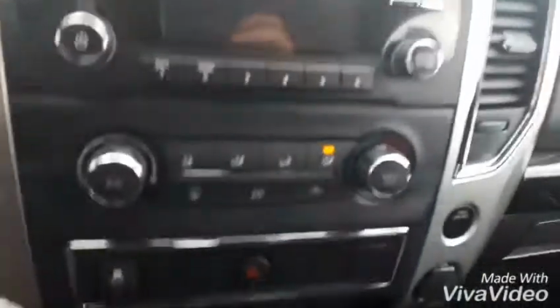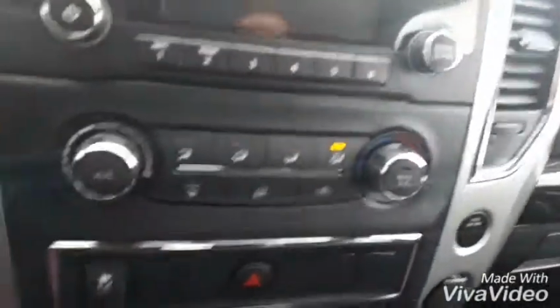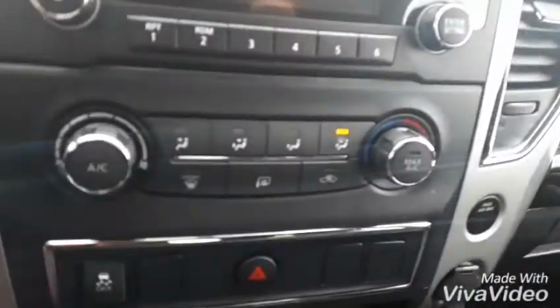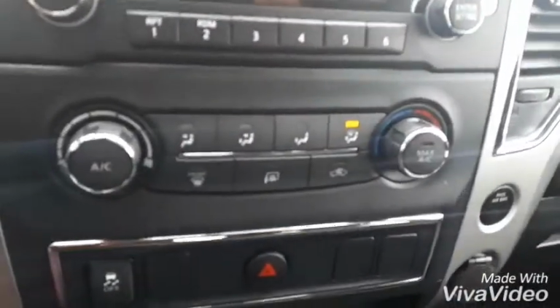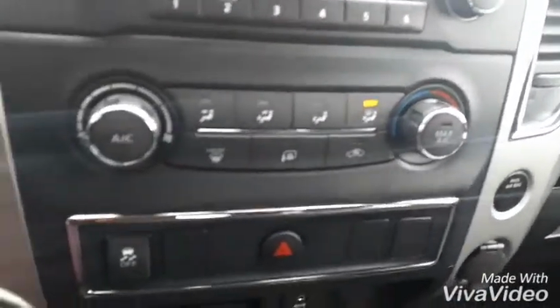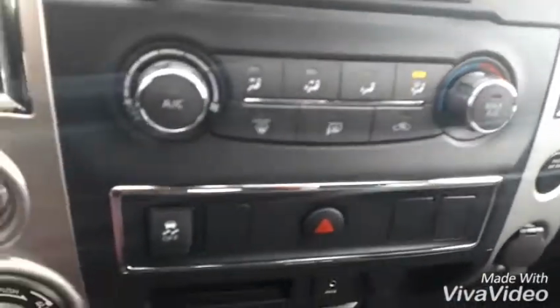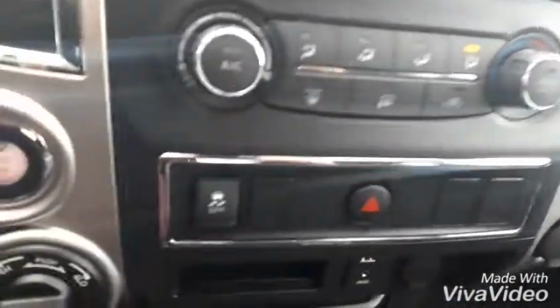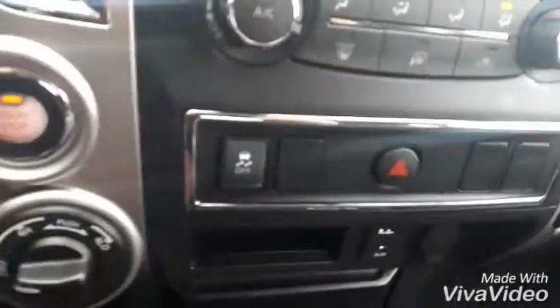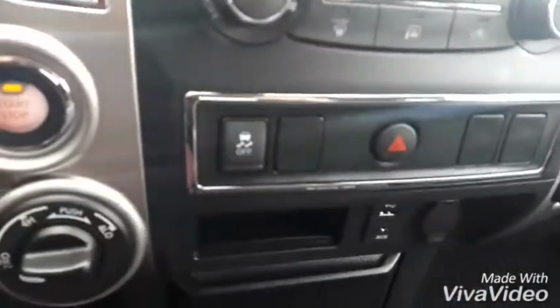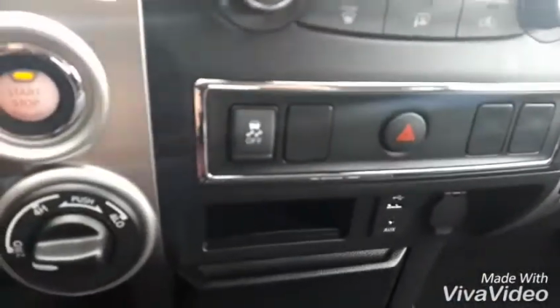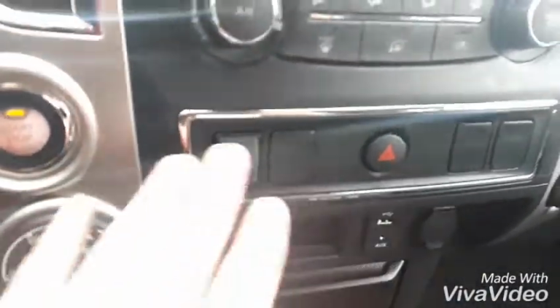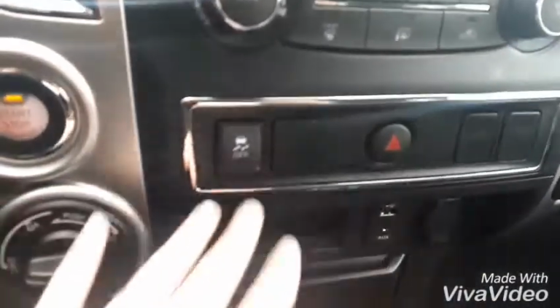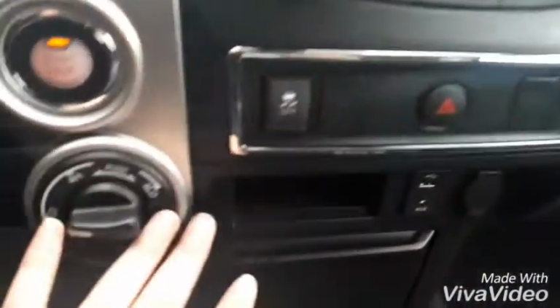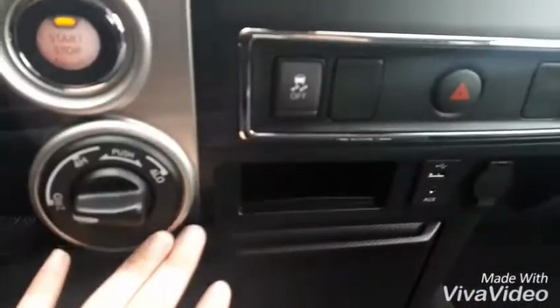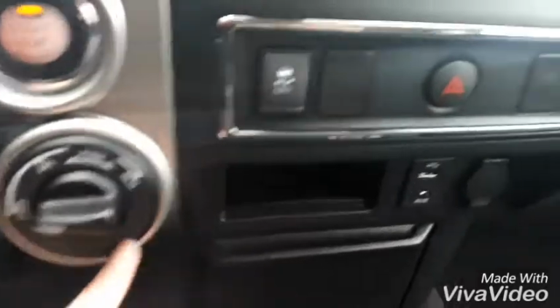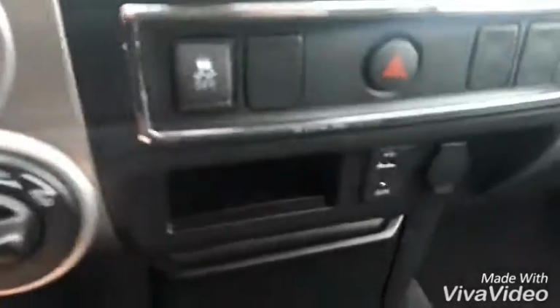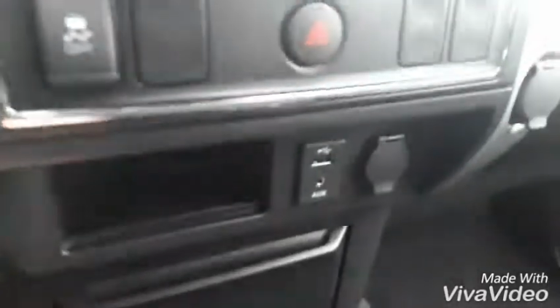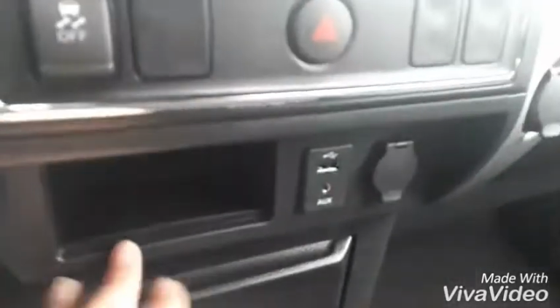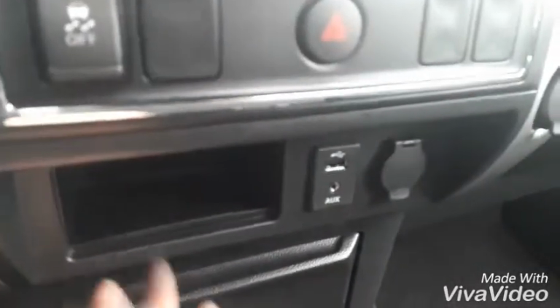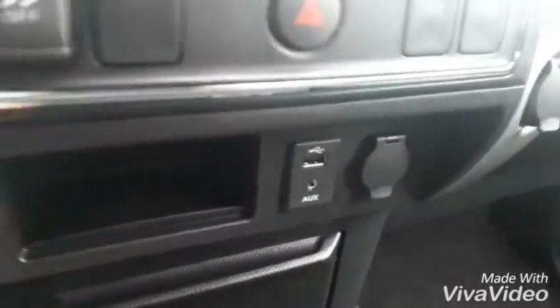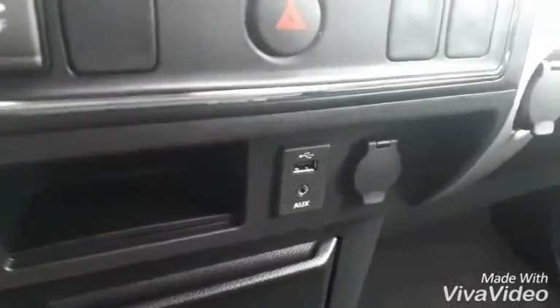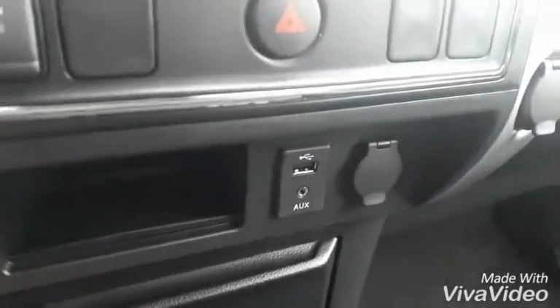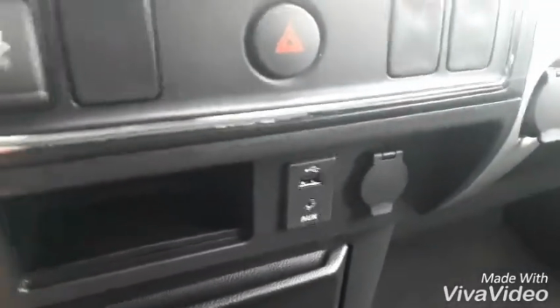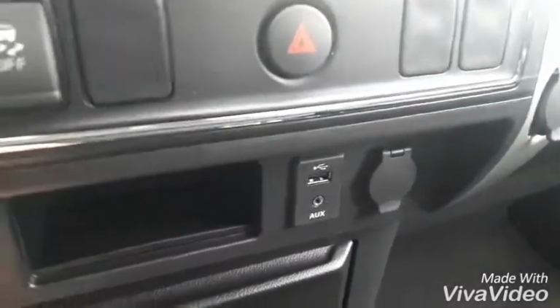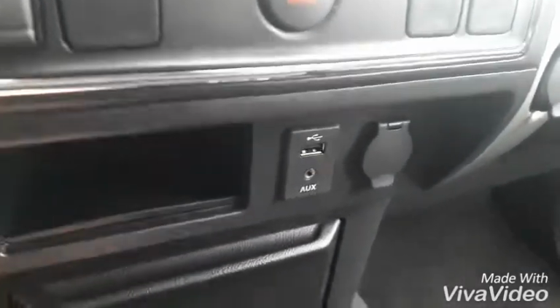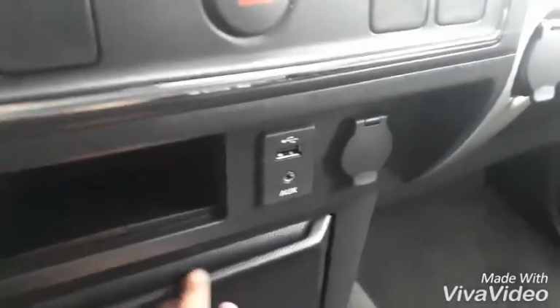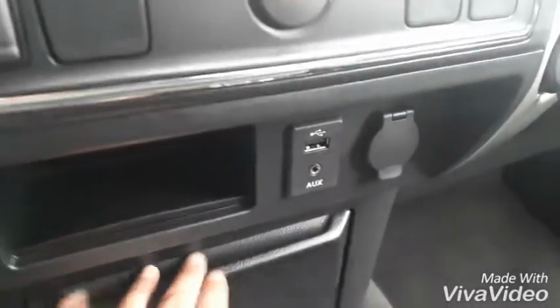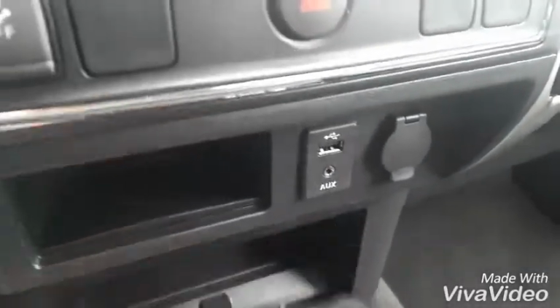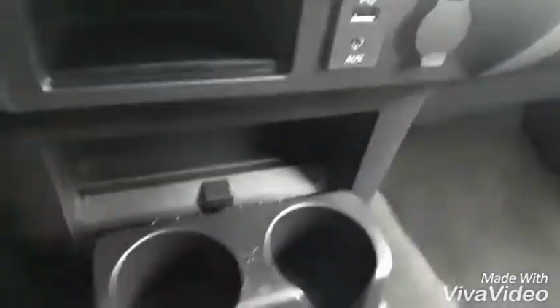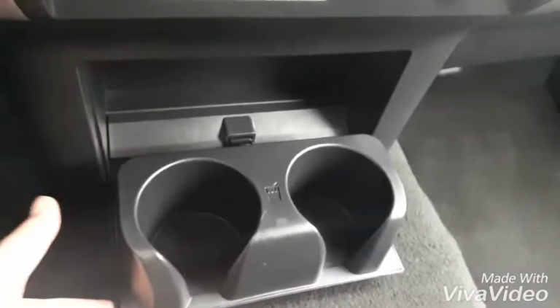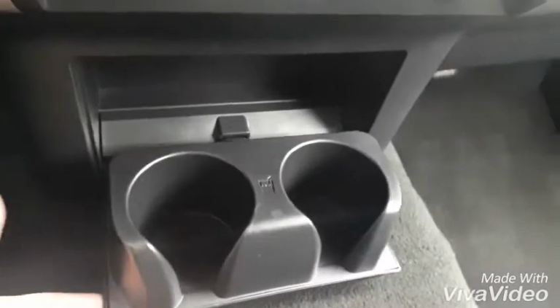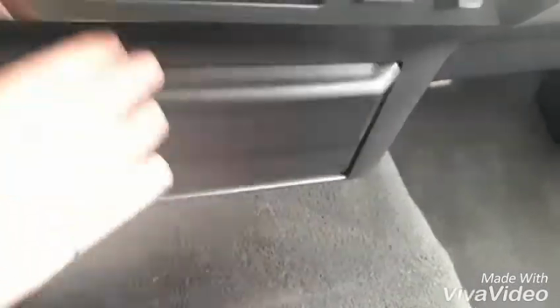Below that you're gonna find all of your manual climate control options, along with the traction control, four-wheel drive, and some nice cubbies down here. We have a USB auxiliary, 12-volt charging outlet, and some cup holders.